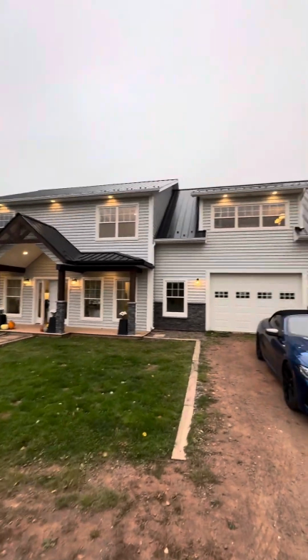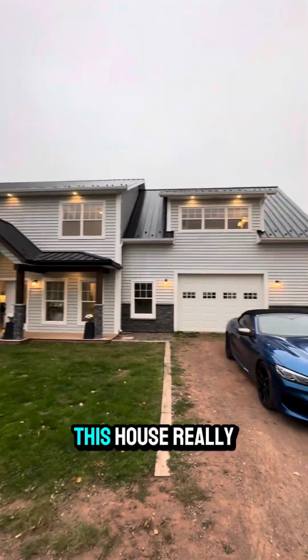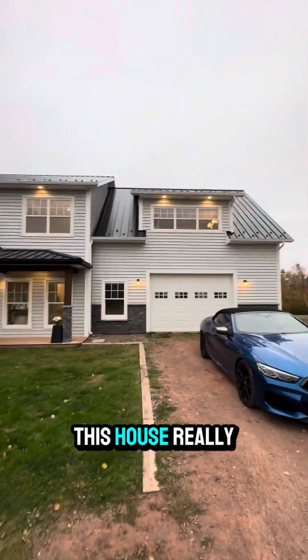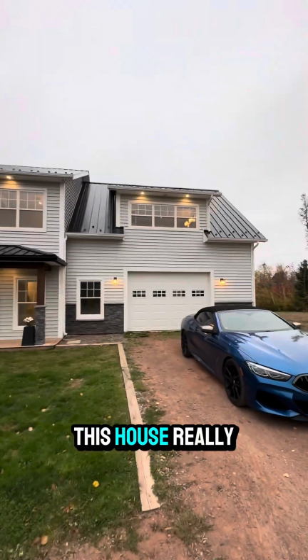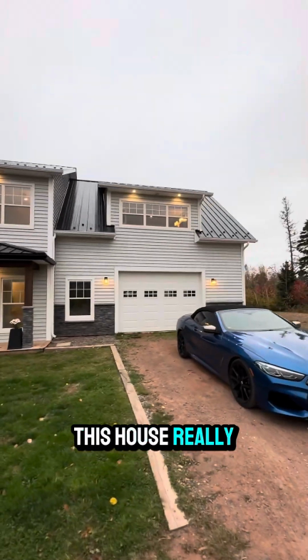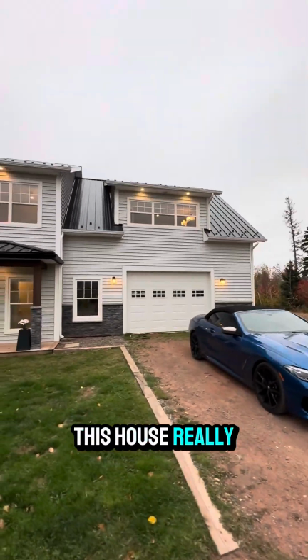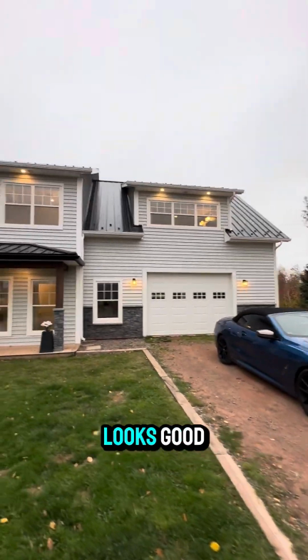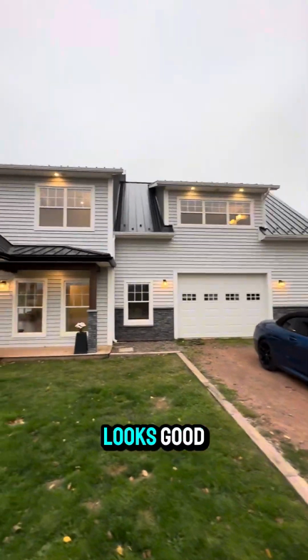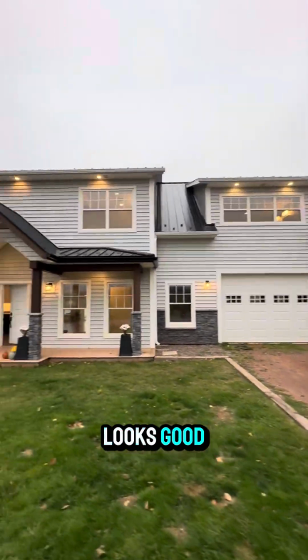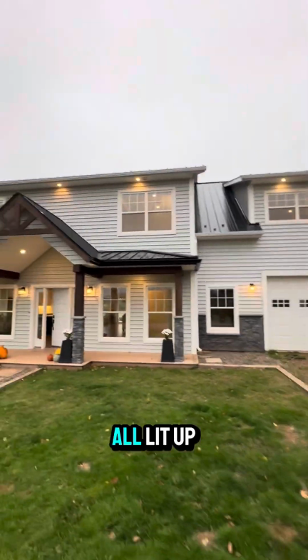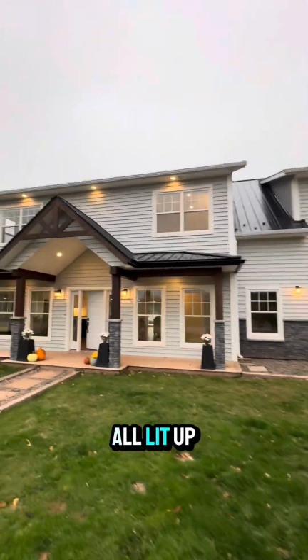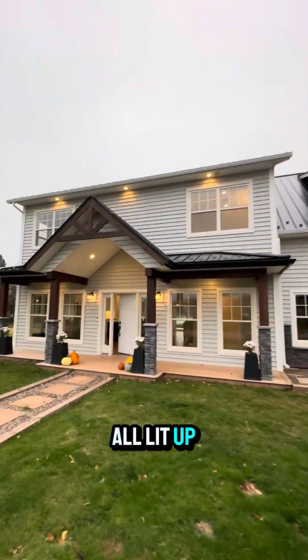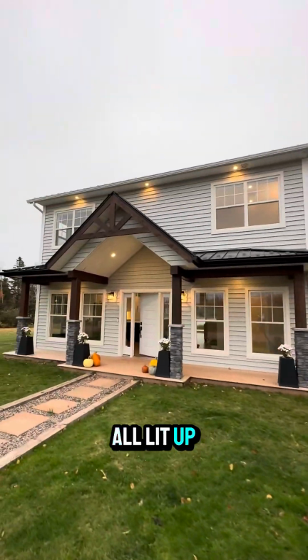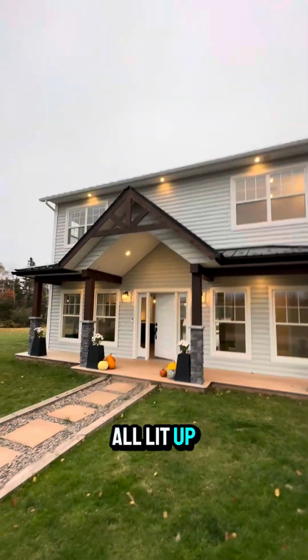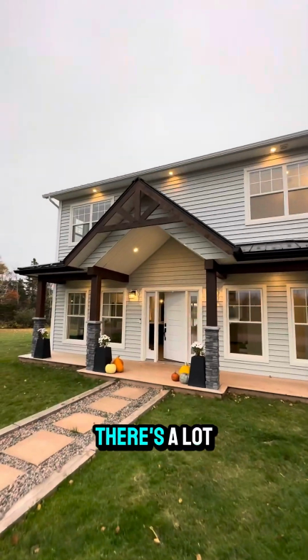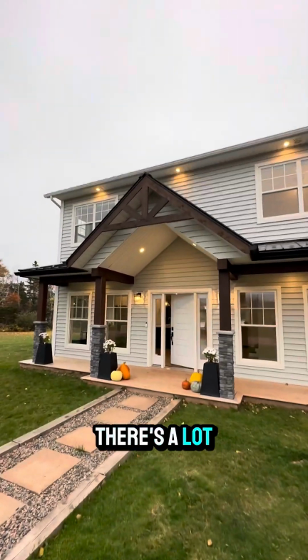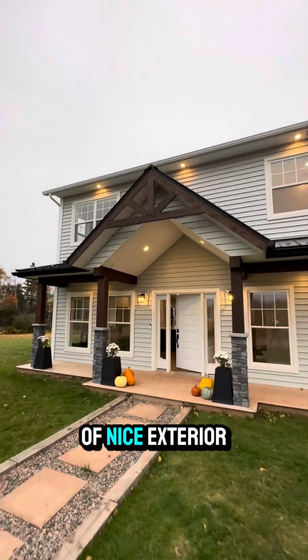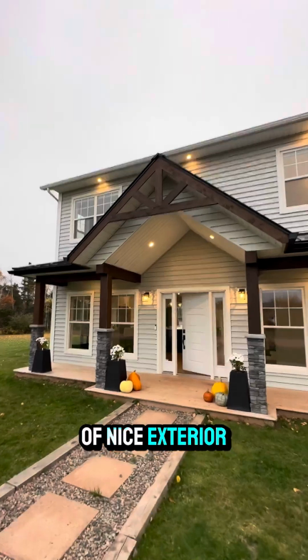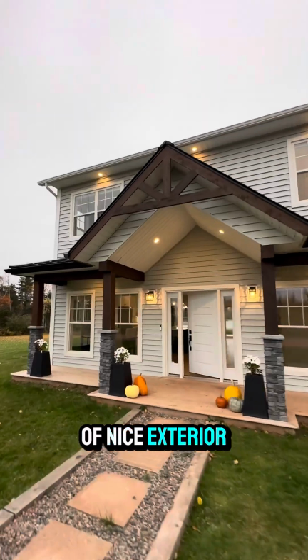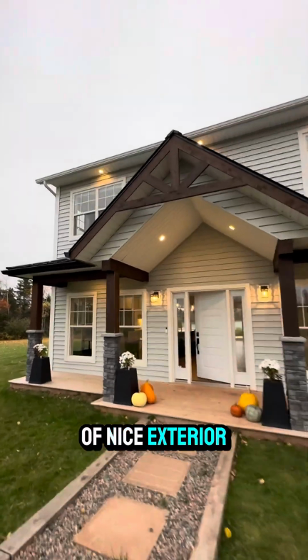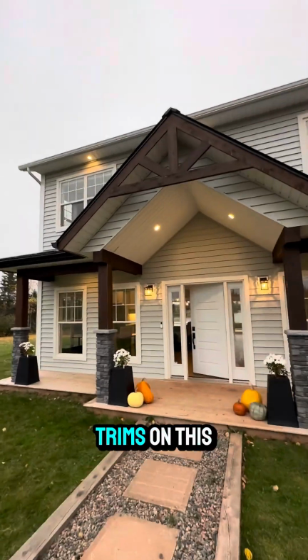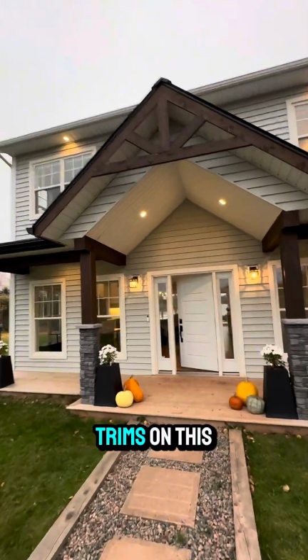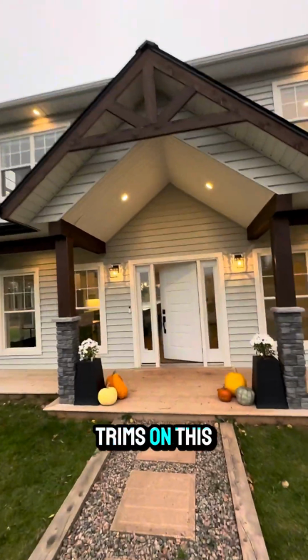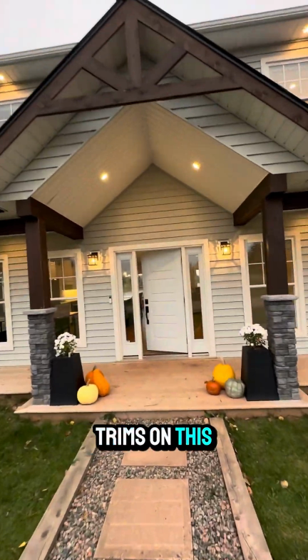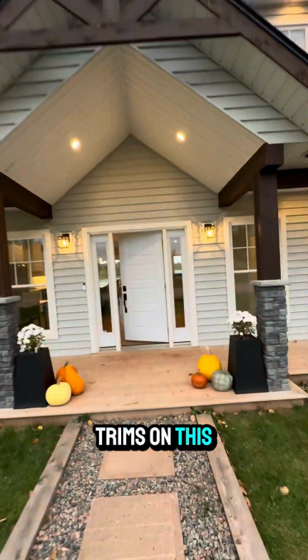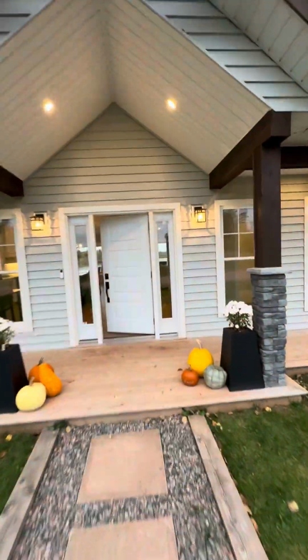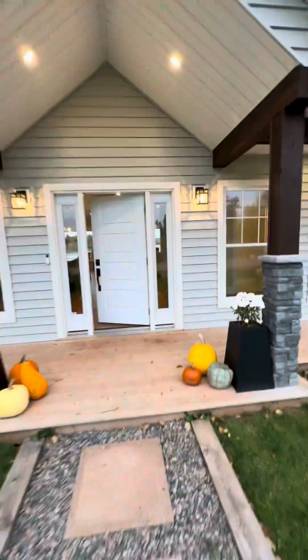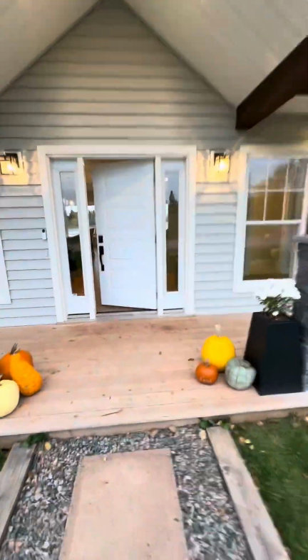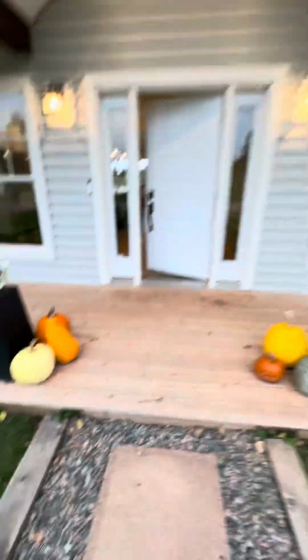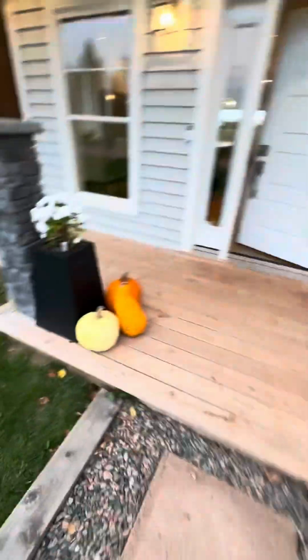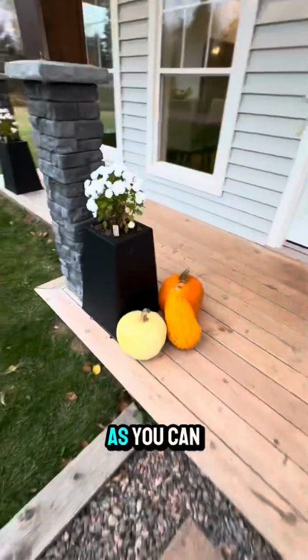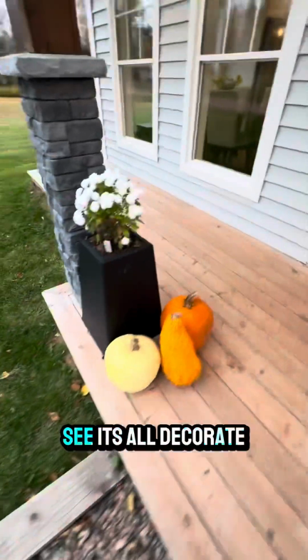This house really looks good all lit up. There's a lot of nice exterior trims on this.